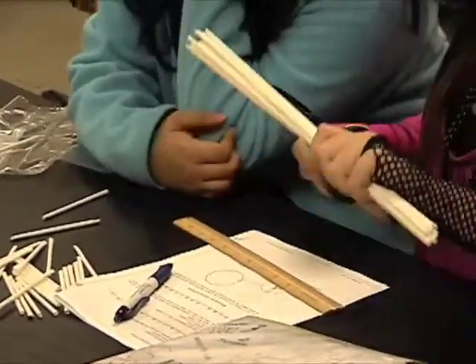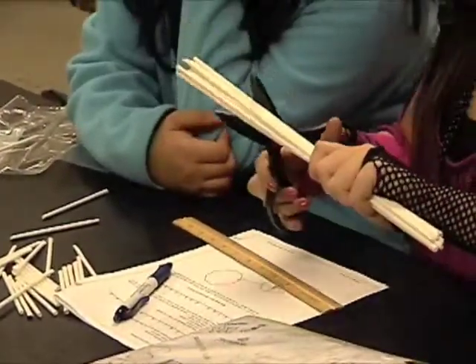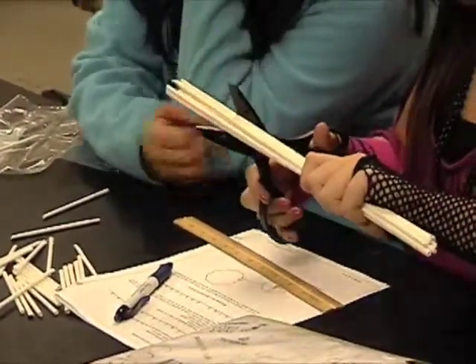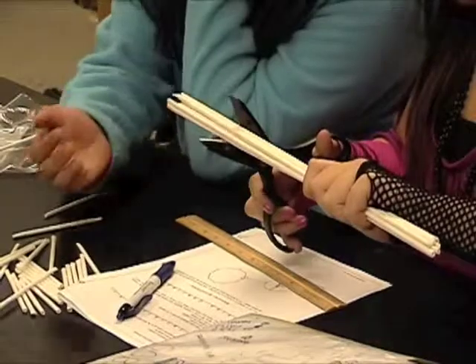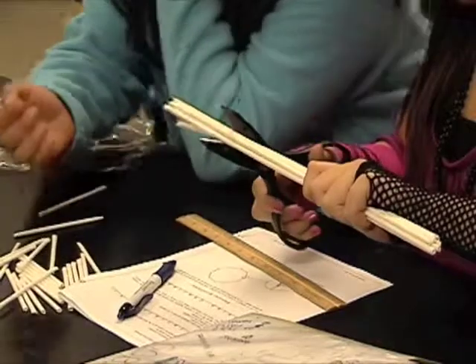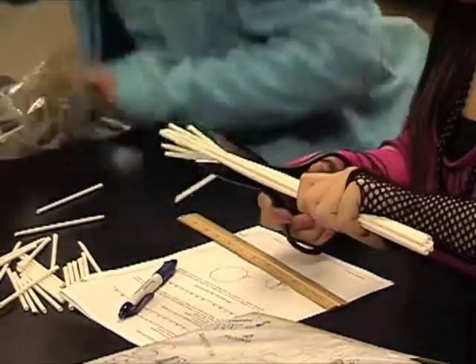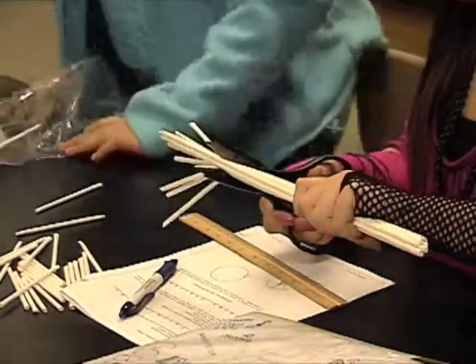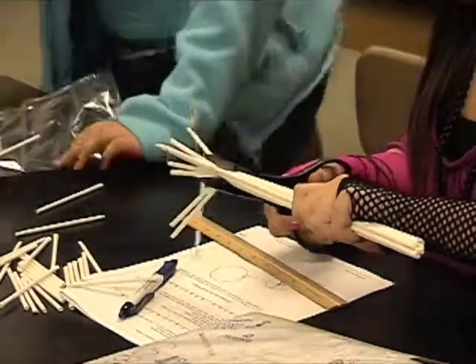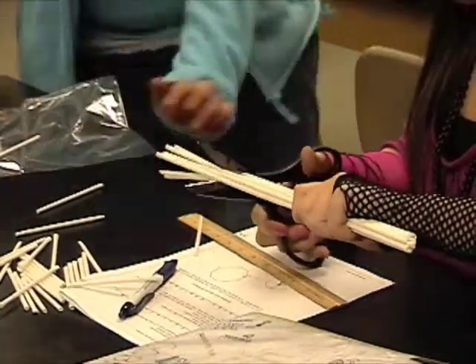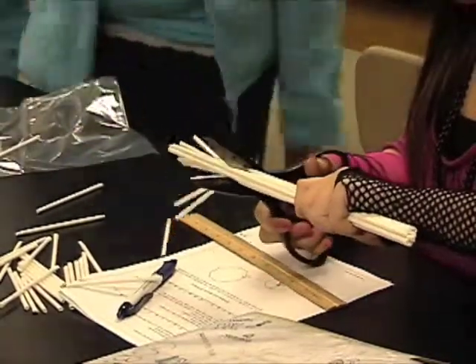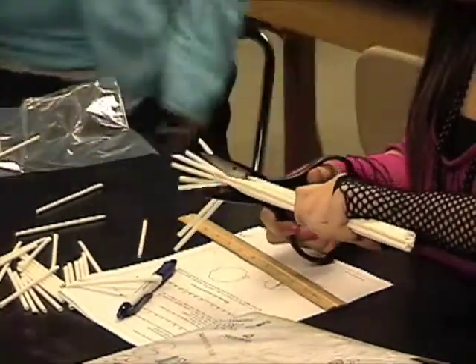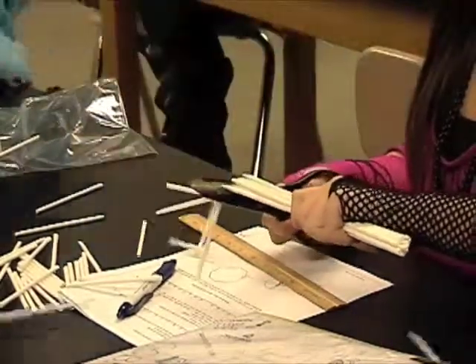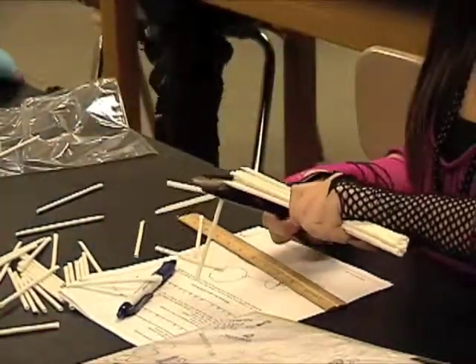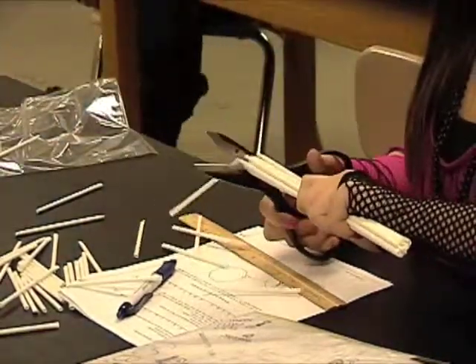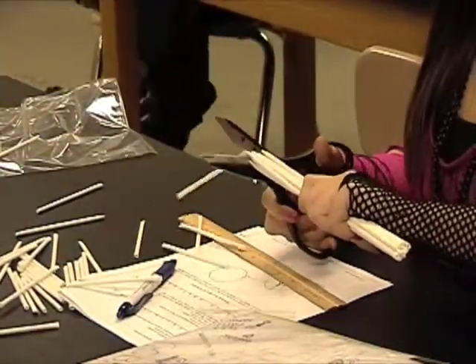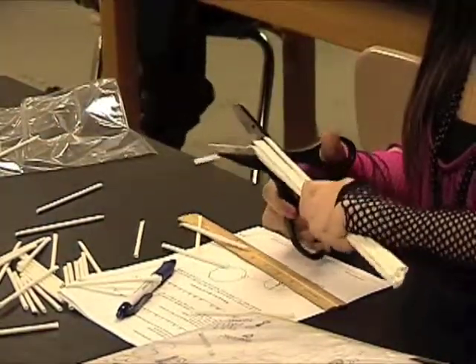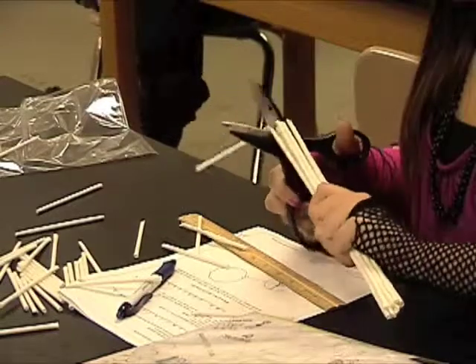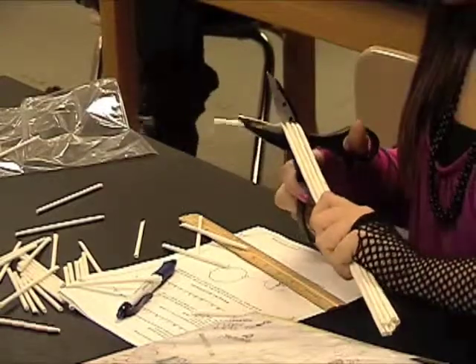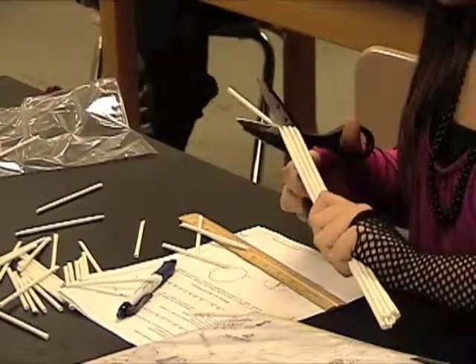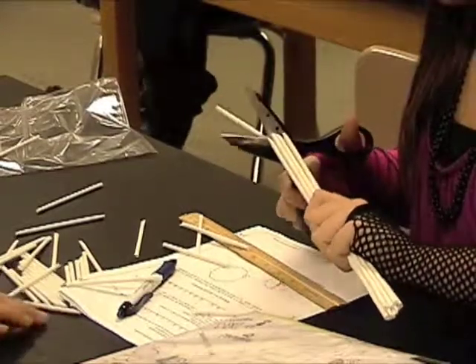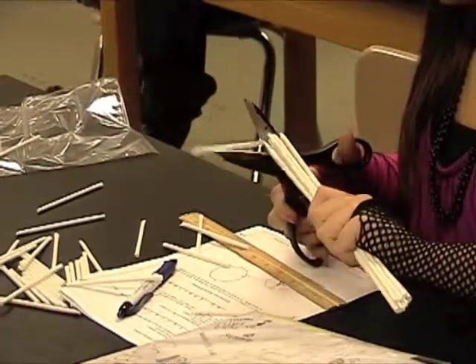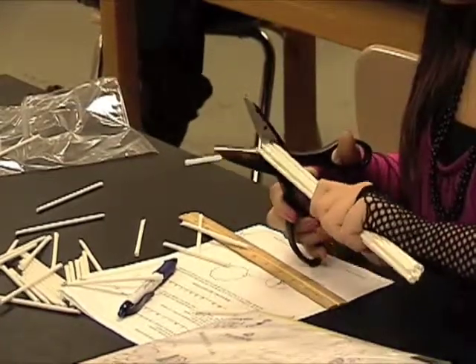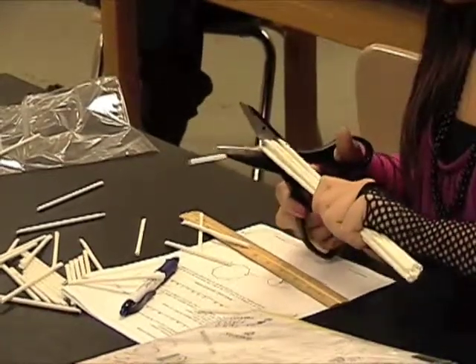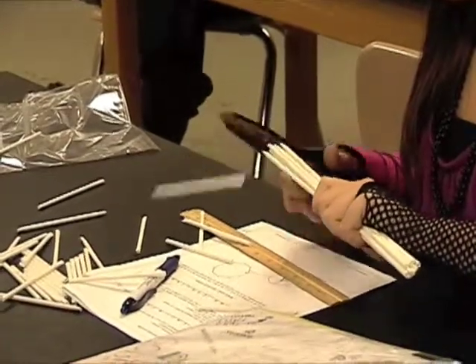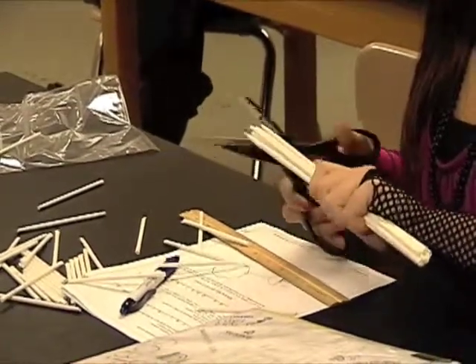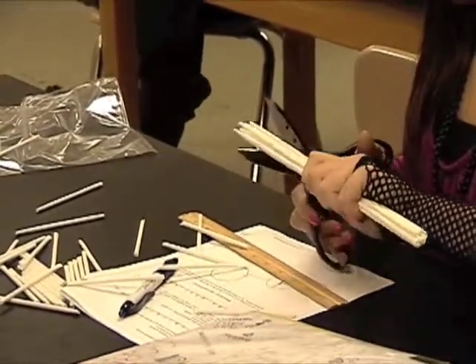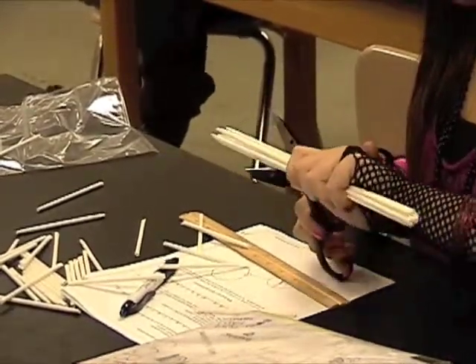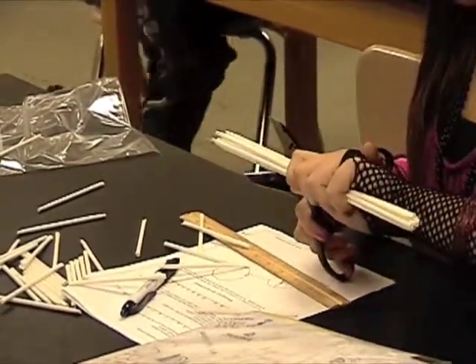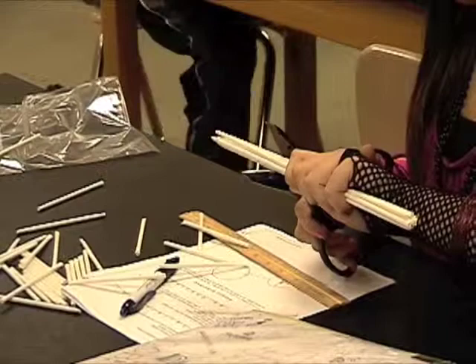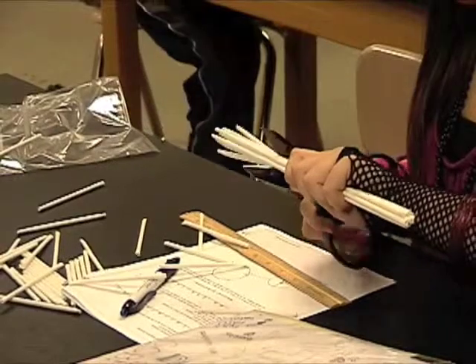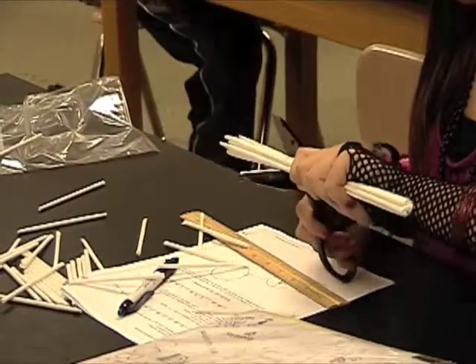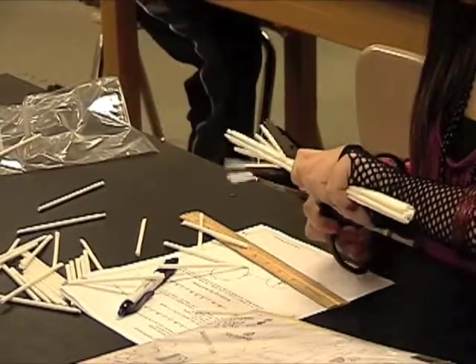It doesn't tell you how many you'll be cutting — it tells you how many to cut. Cut the straws into four-inch equal pieces, then cut straws into three-inch pieces. That's your inventory.